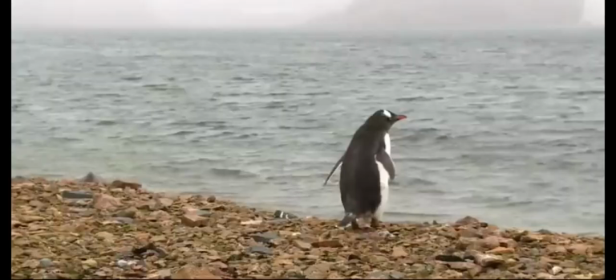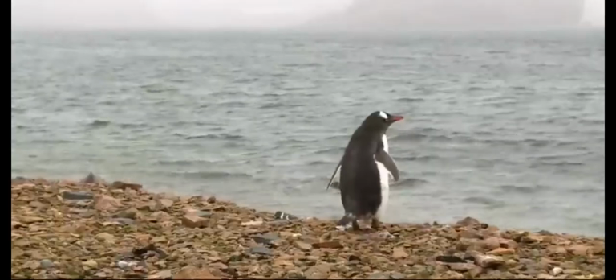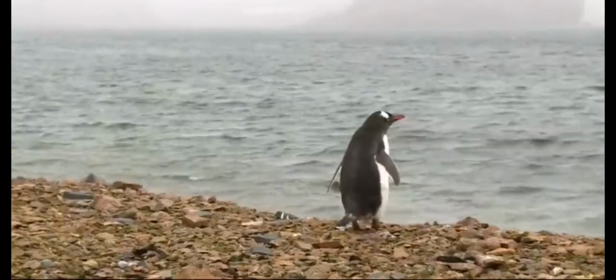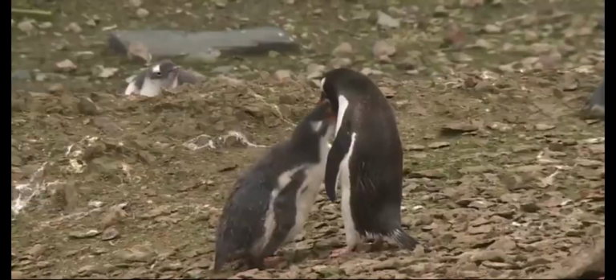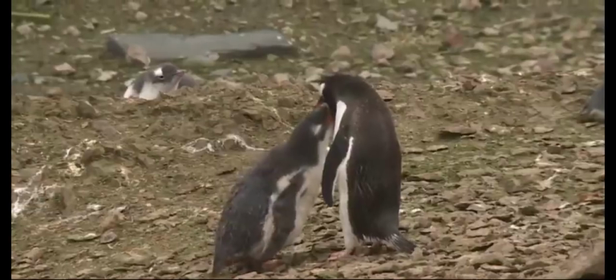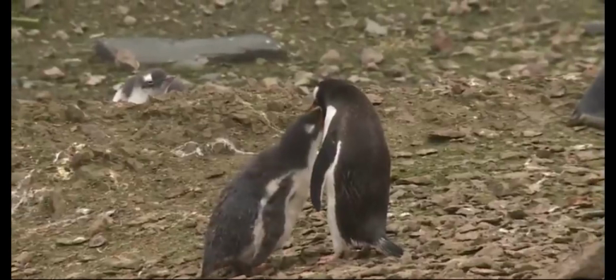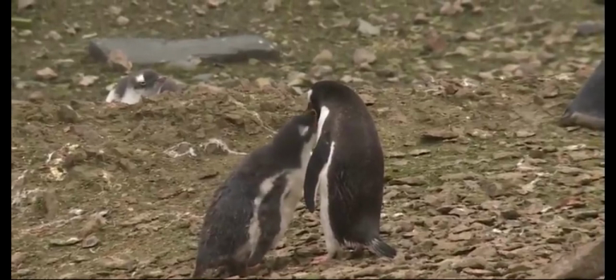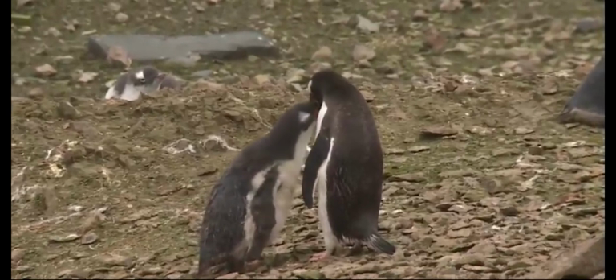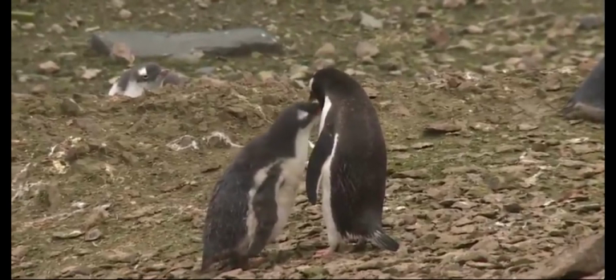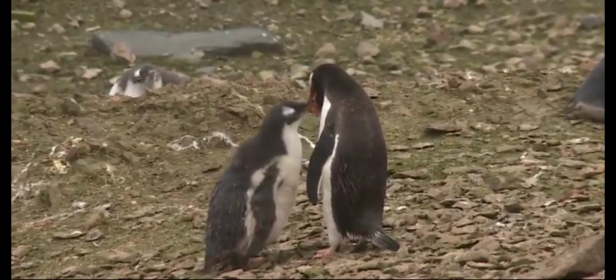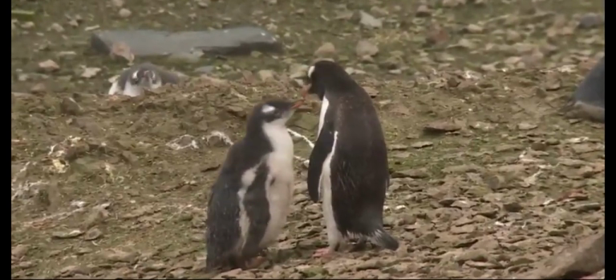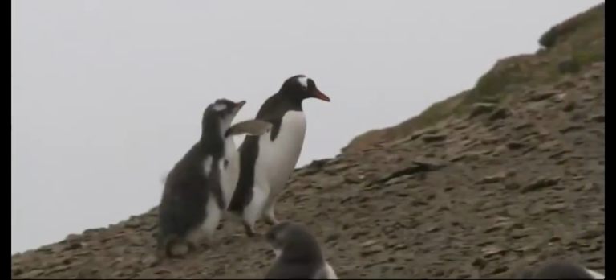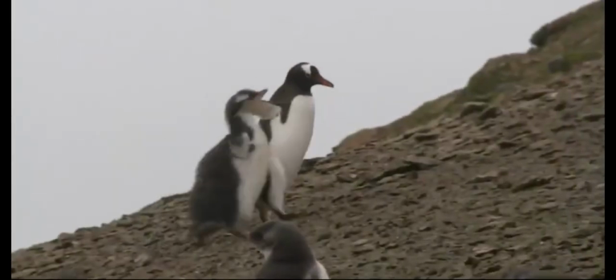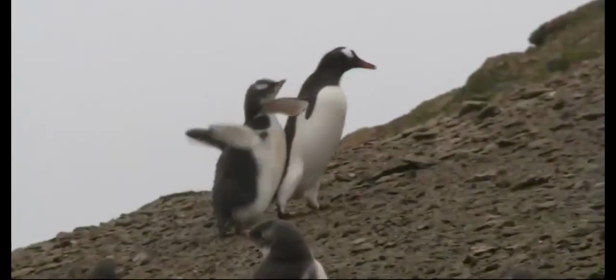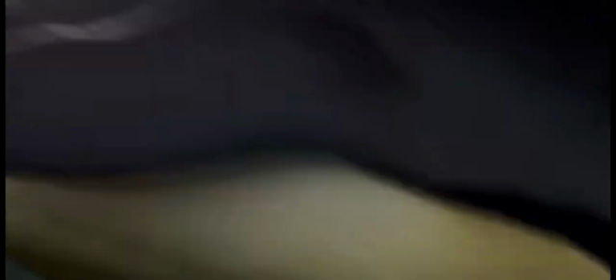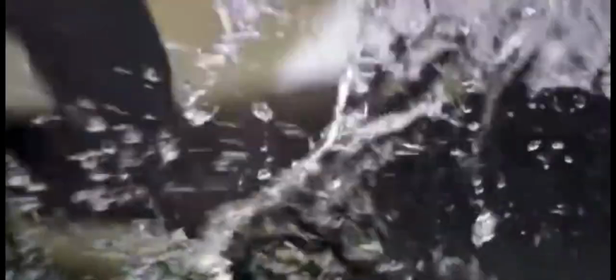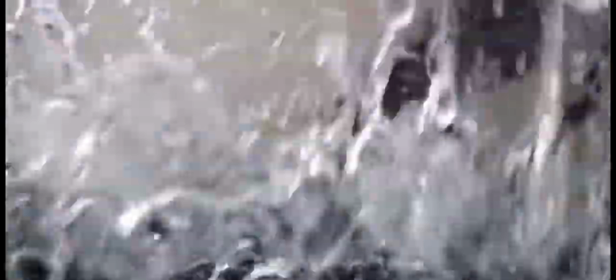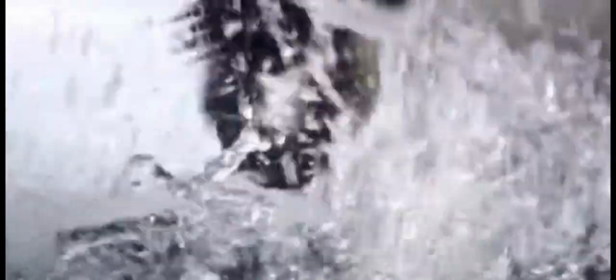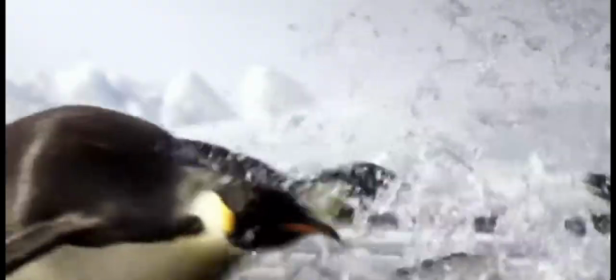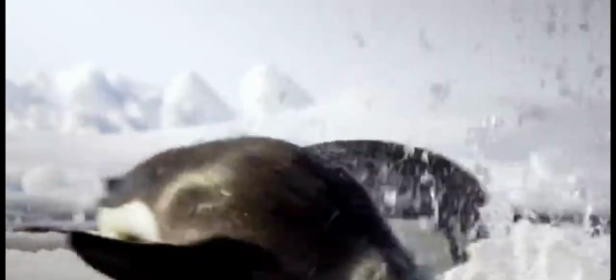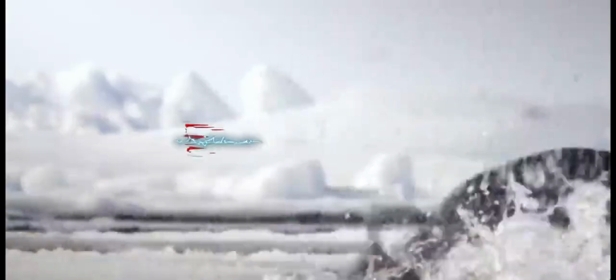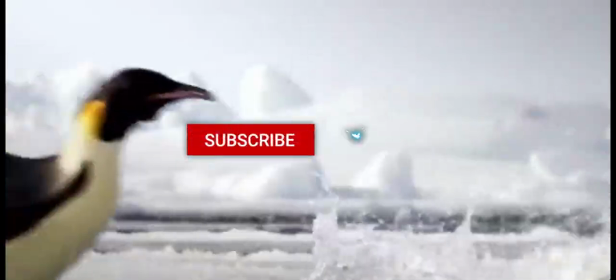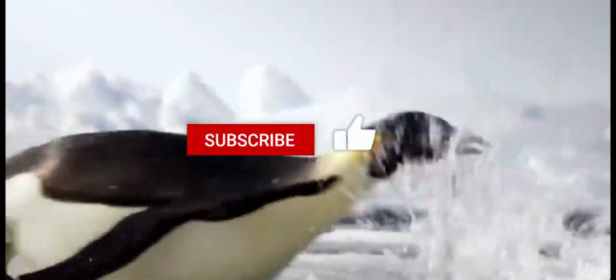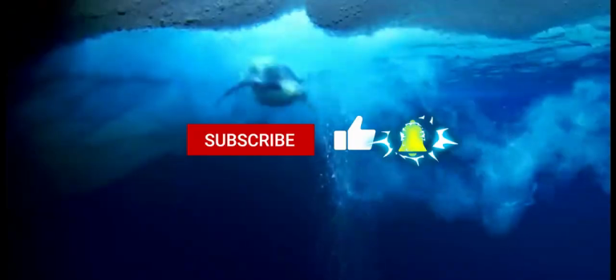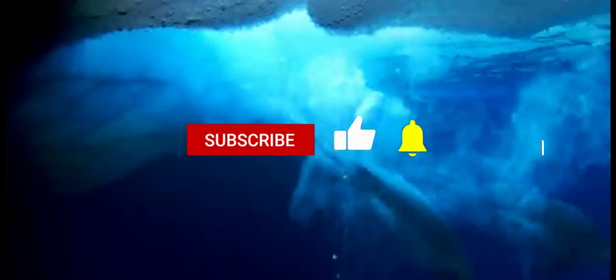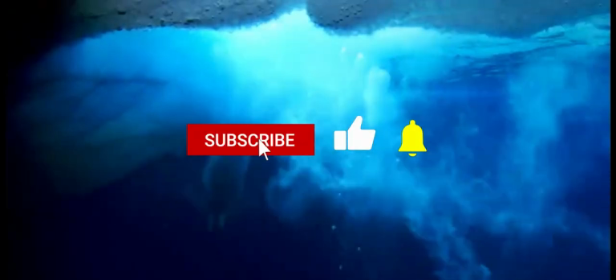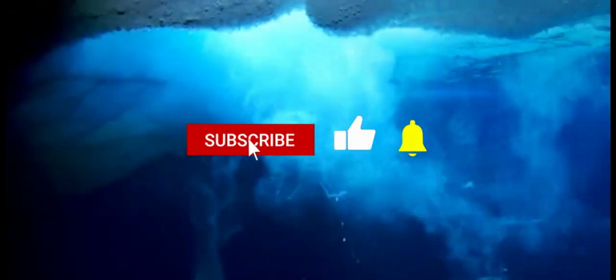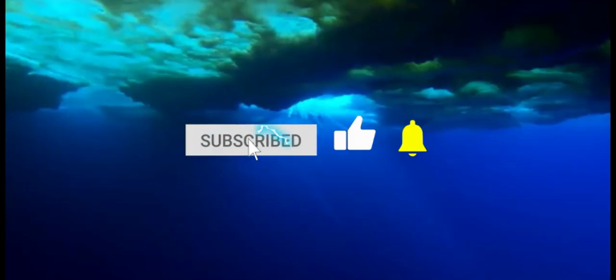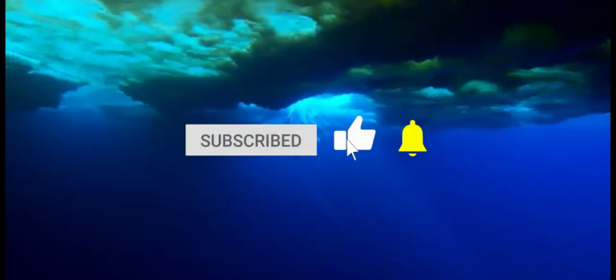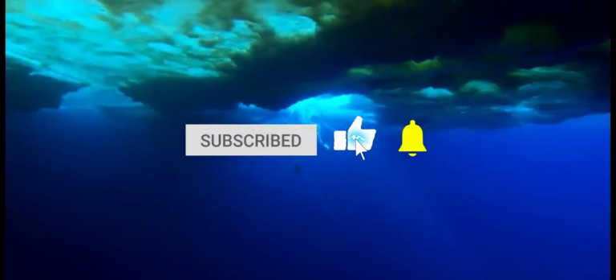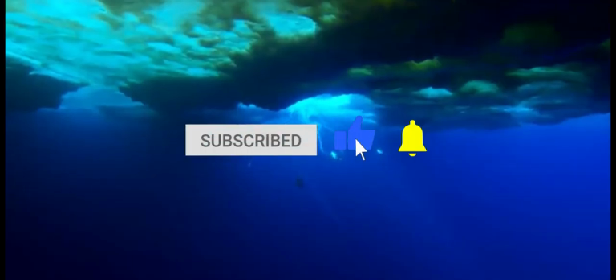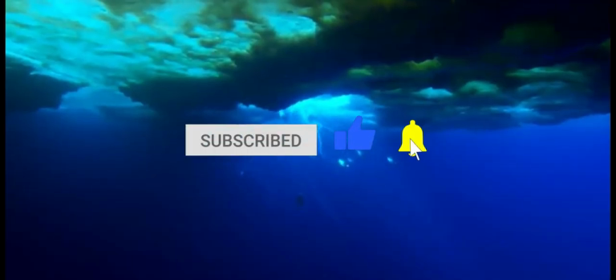Penguins are the Olympic swimmers of the bird world. Their wings have evolved into flippers, allowing them to glide through the water with ease, catching fish and avoiding hungry predators. Waddle on, penguins!